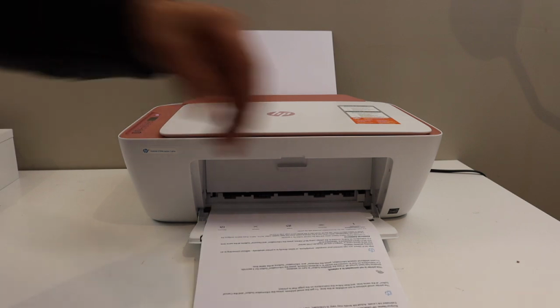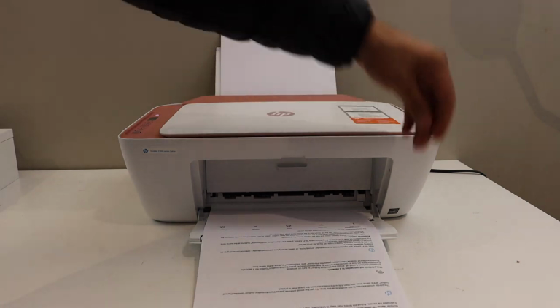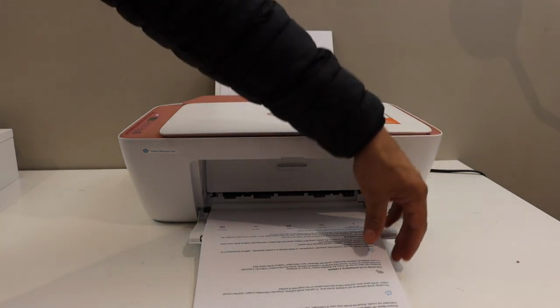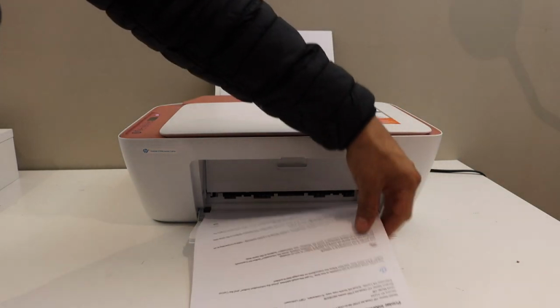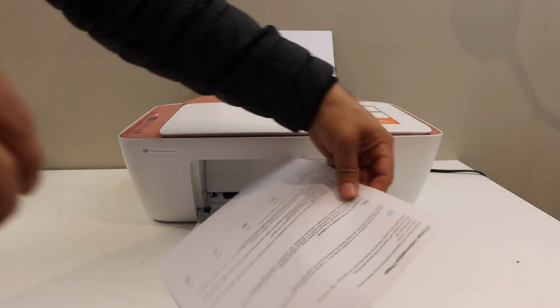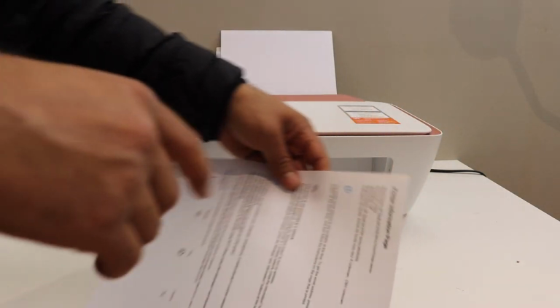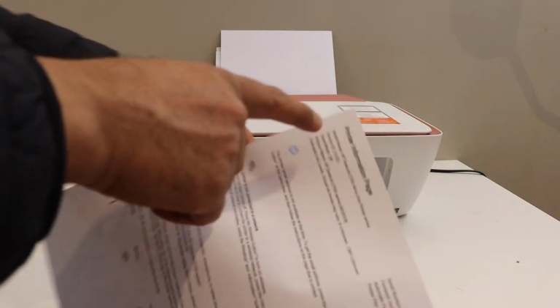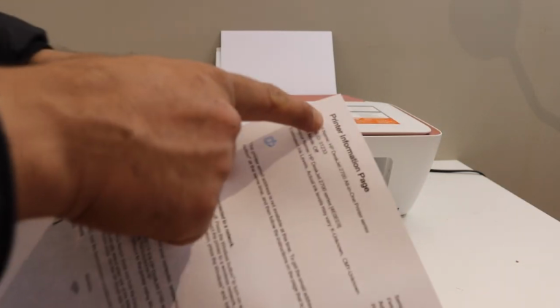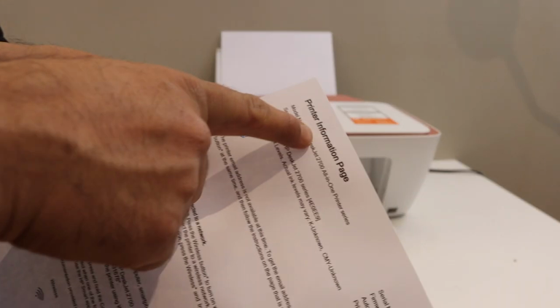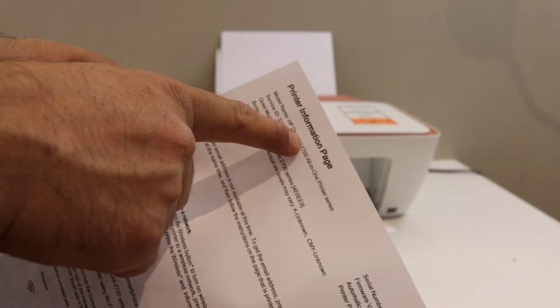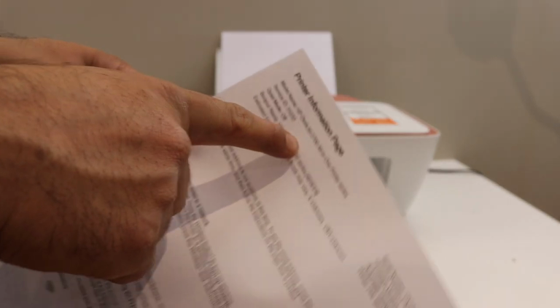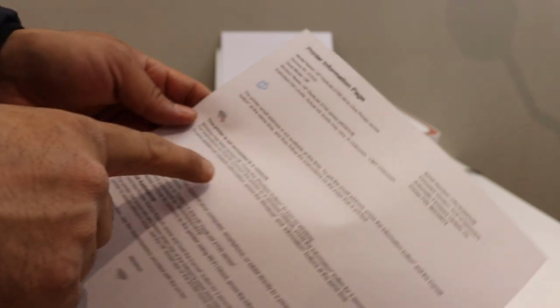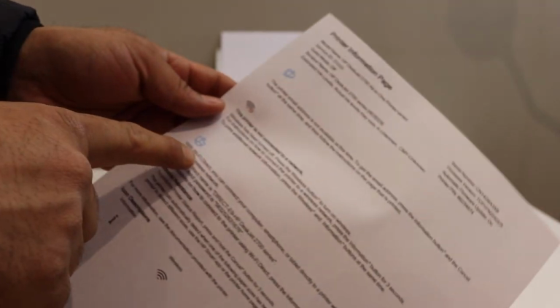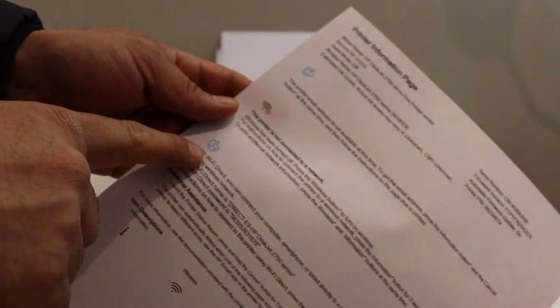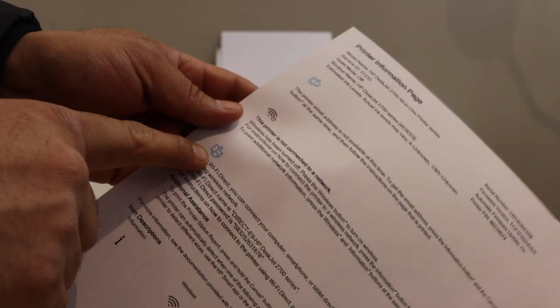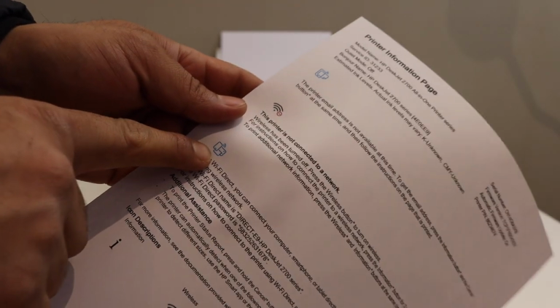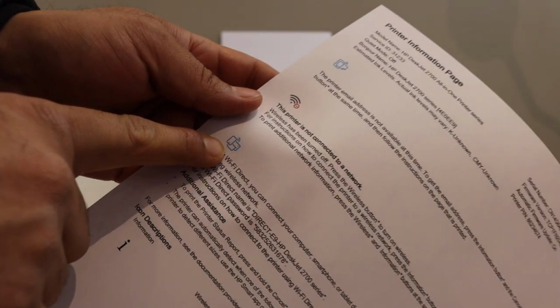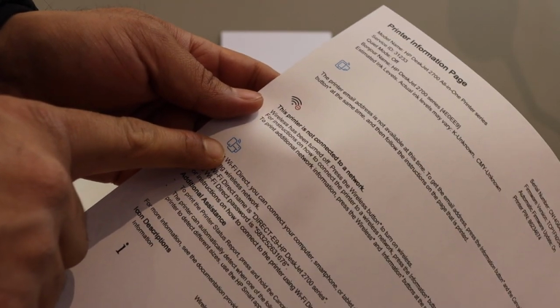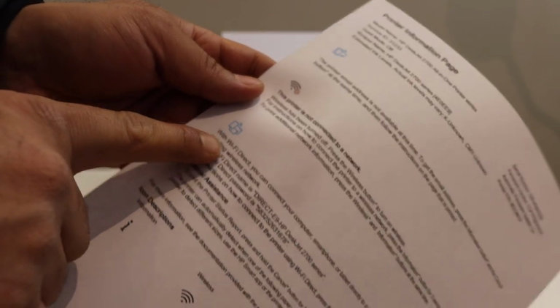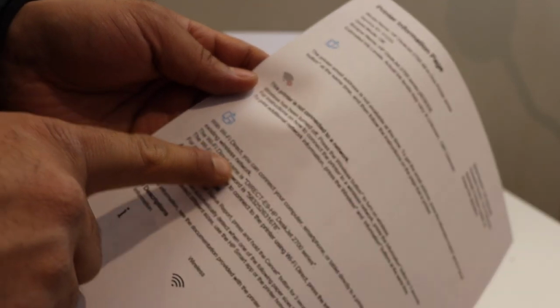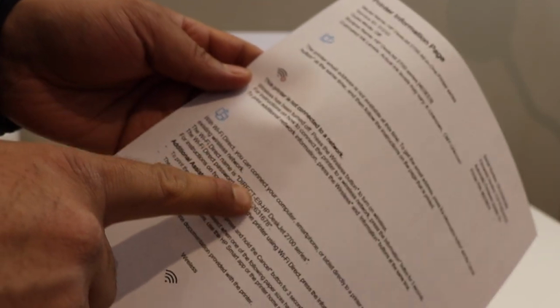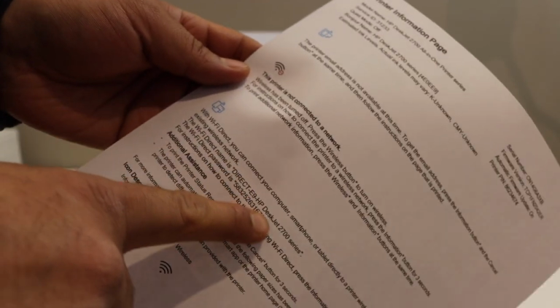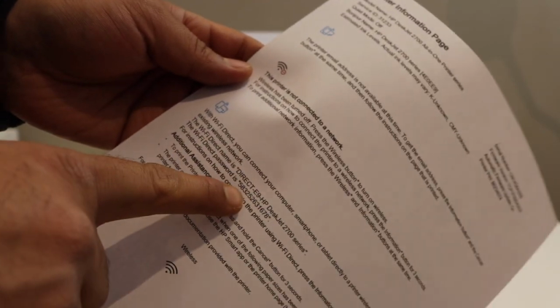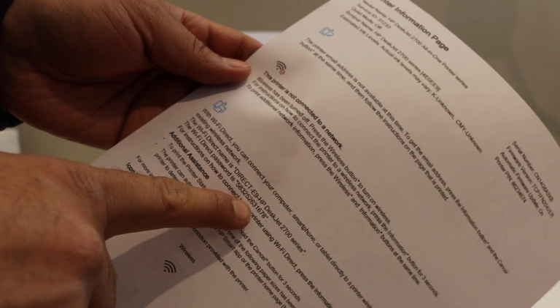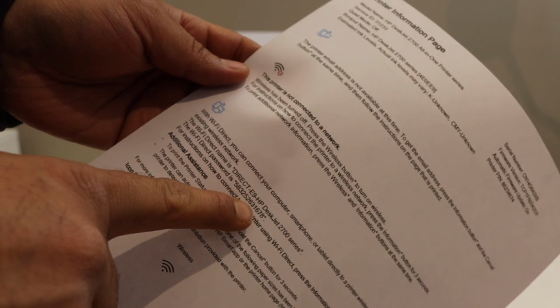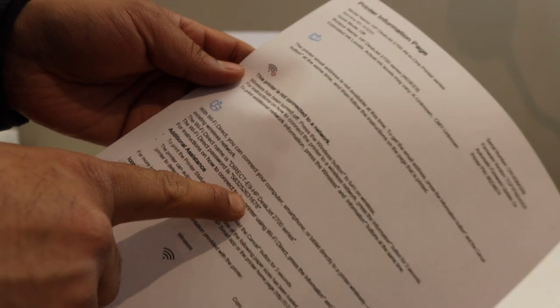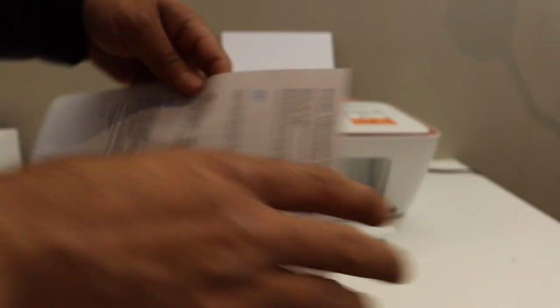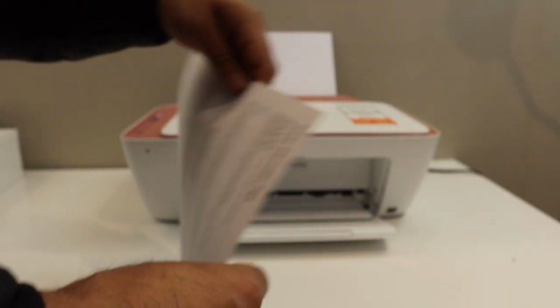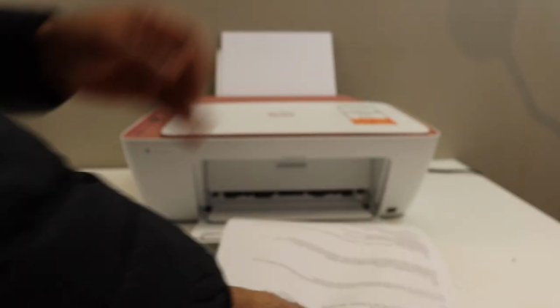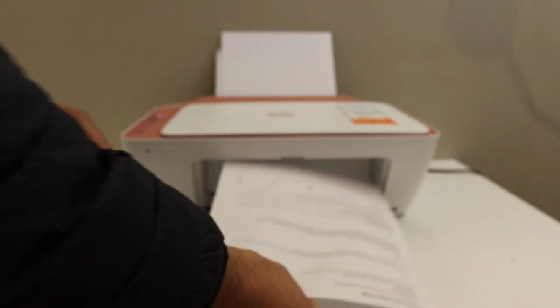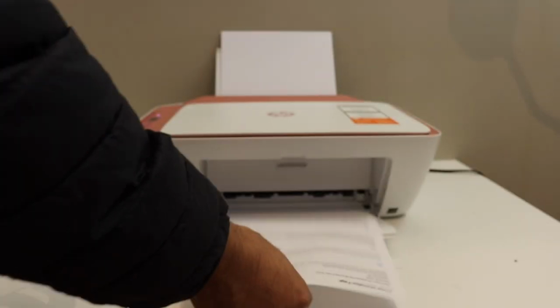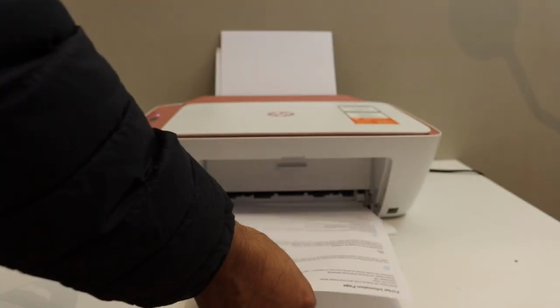Our printer has printed a printer information page. If you look under the Wi-Fi icon, you will see the name of the printer's Wi-Fi, and below is the password. So this way we can print the password of this printer.